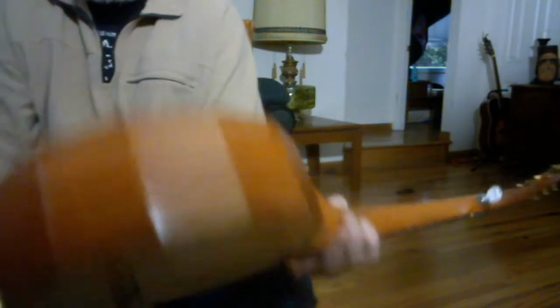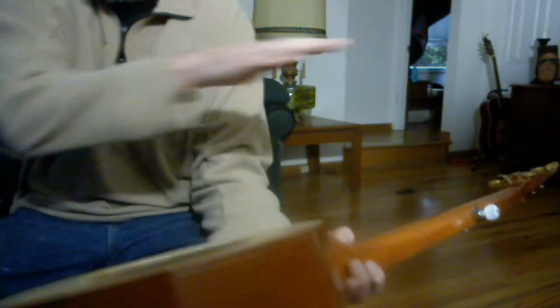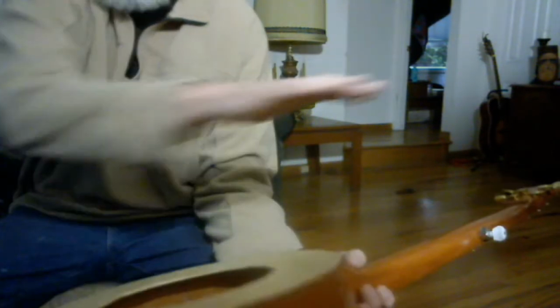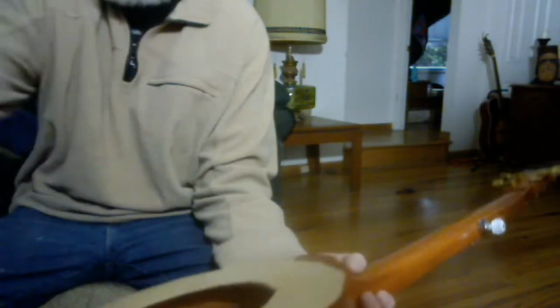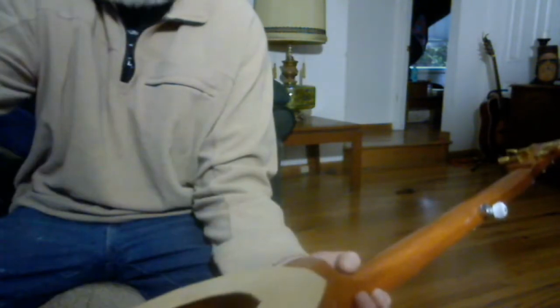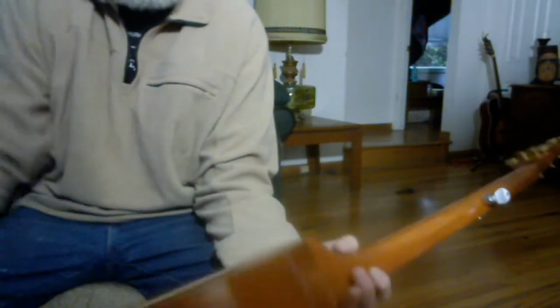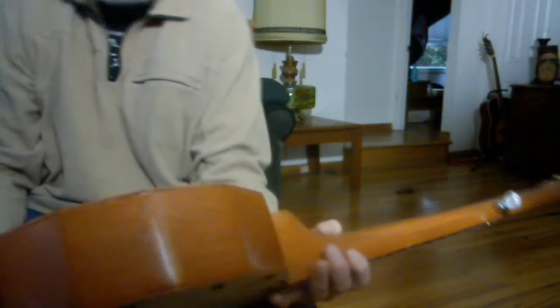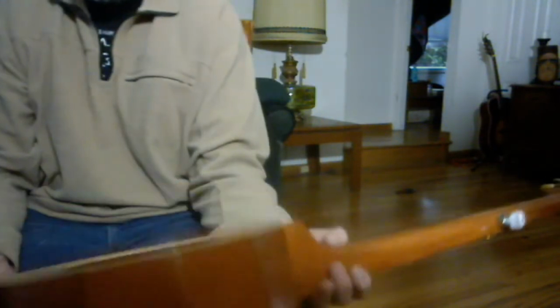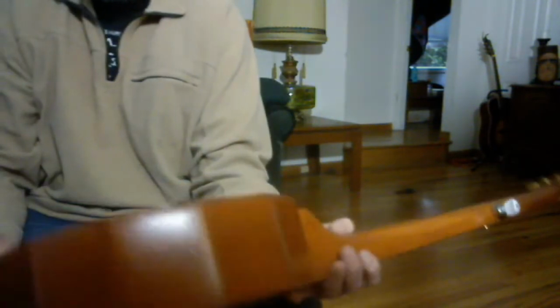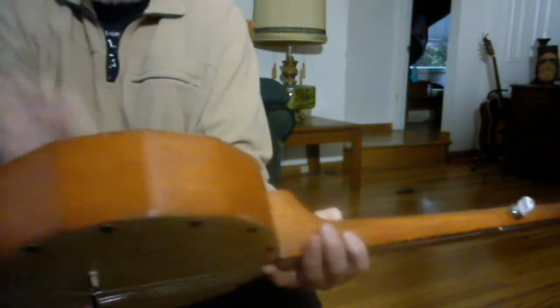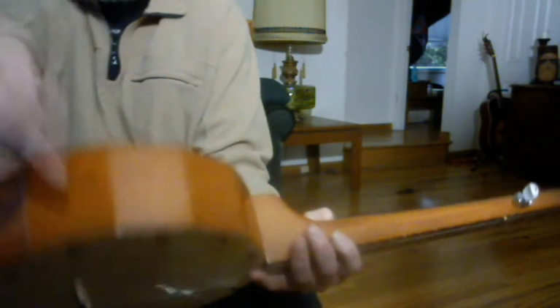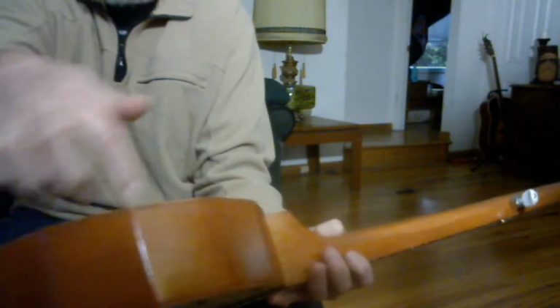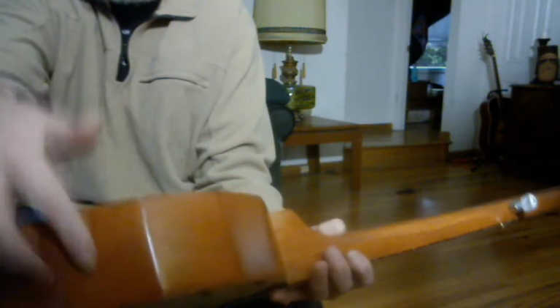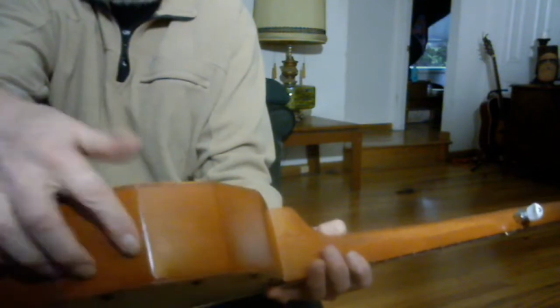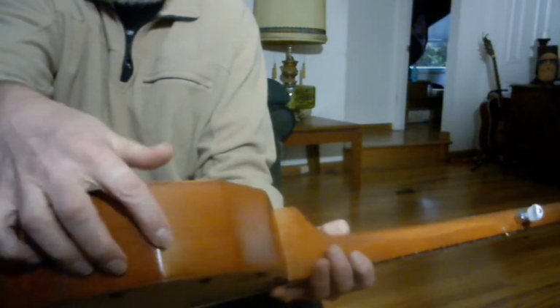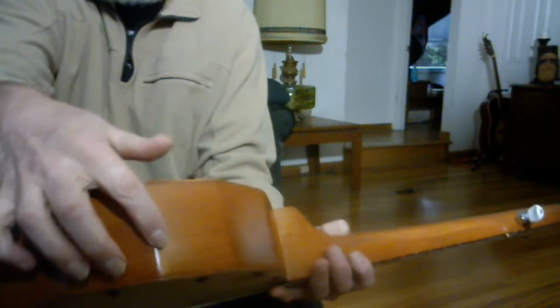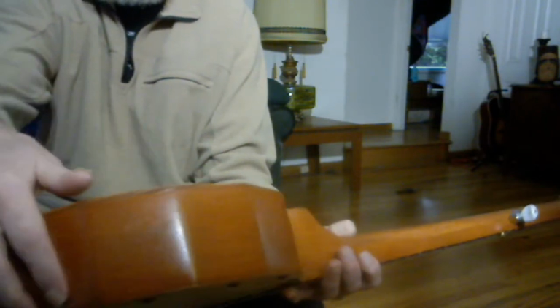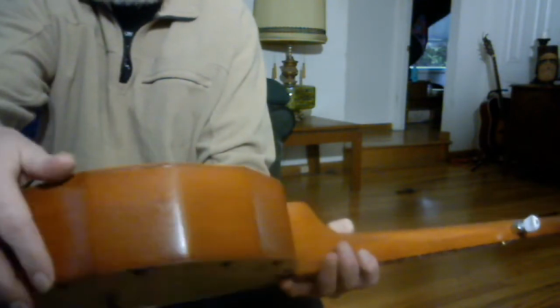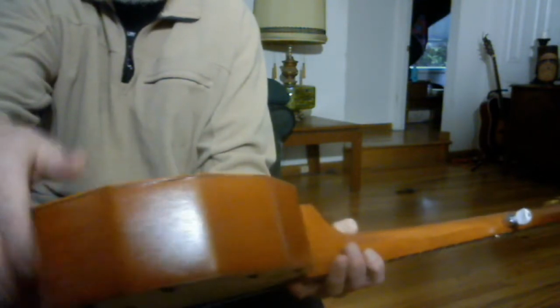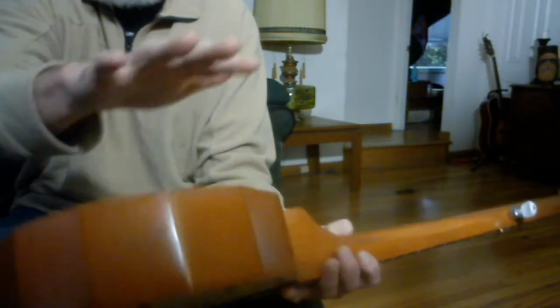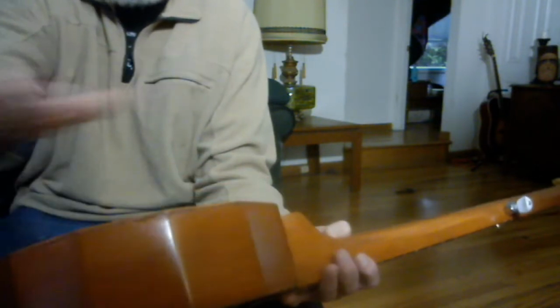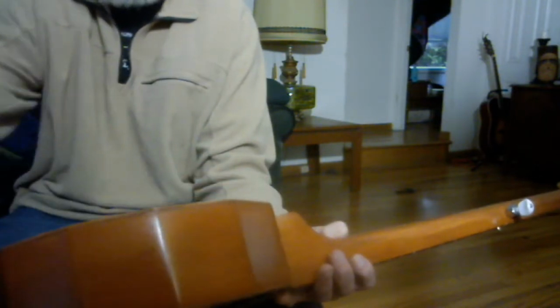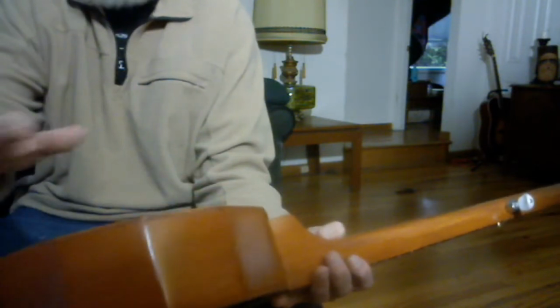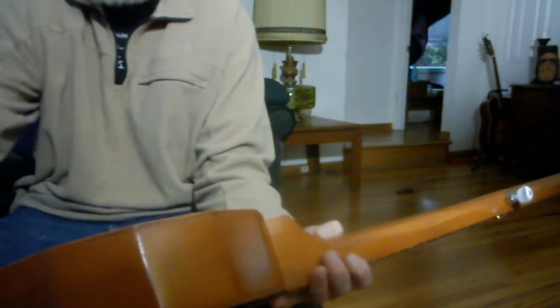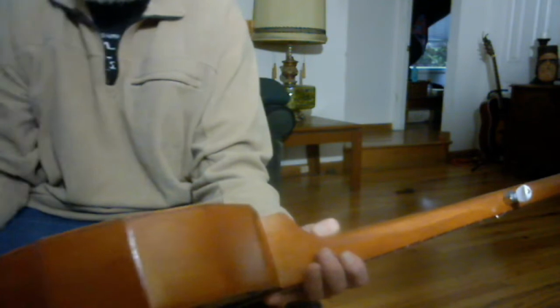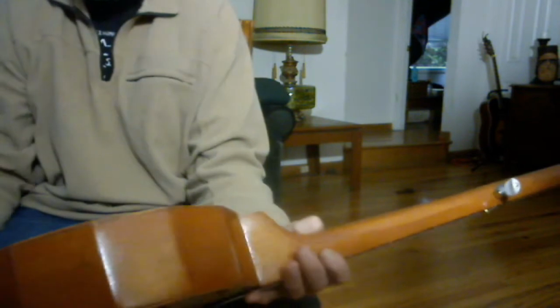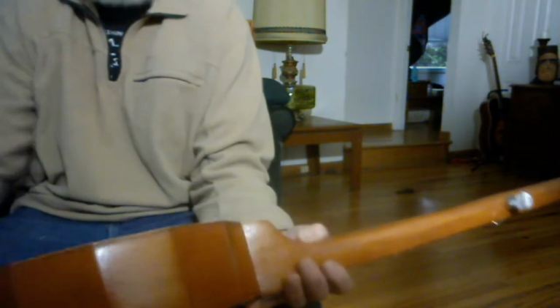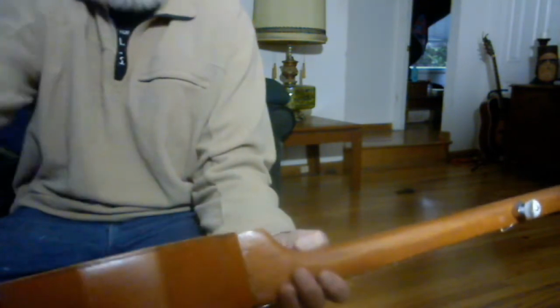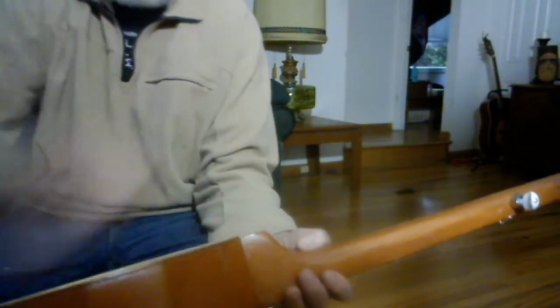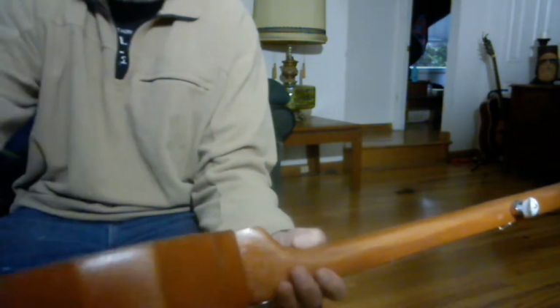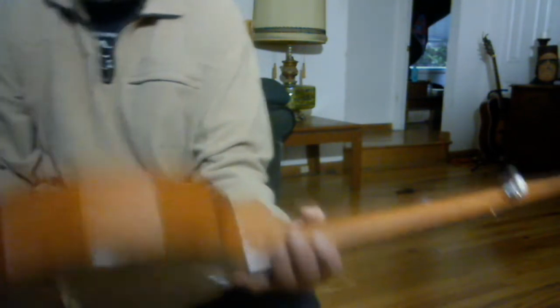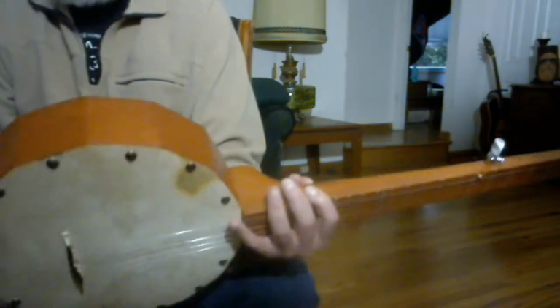I just put out a long strip of duct tape, put glue in between each one of these pieces, laid them down on the duct tape right next to each other, then wrapped it around and used that for a clamp.